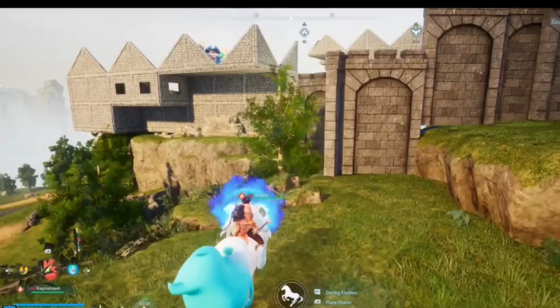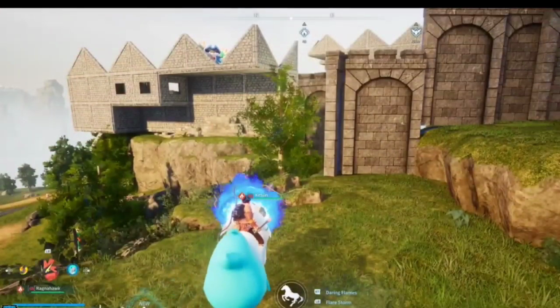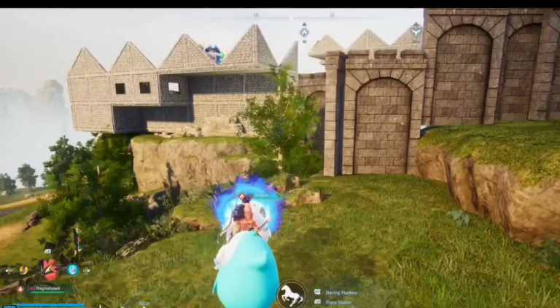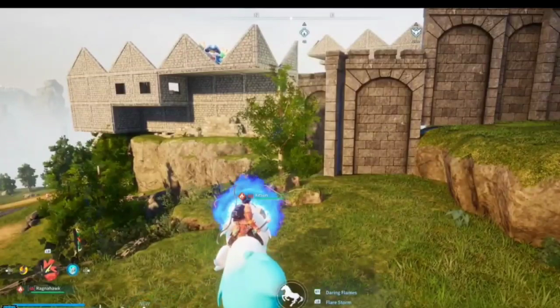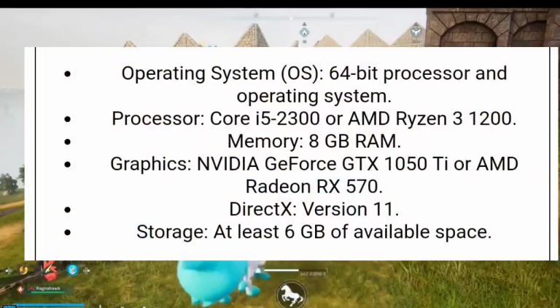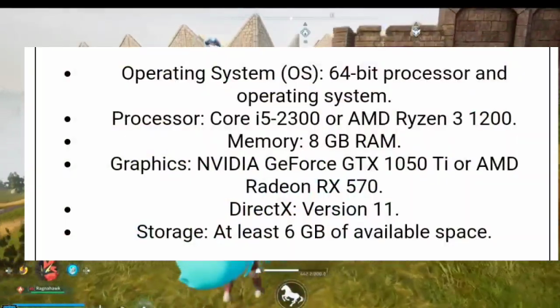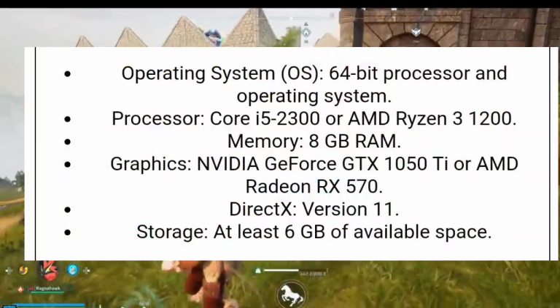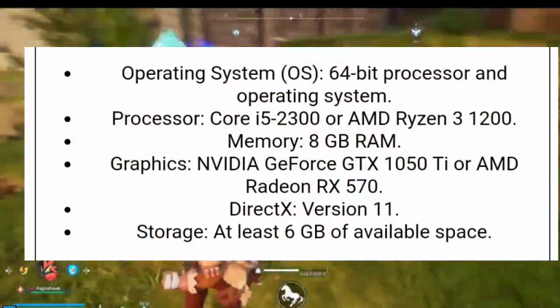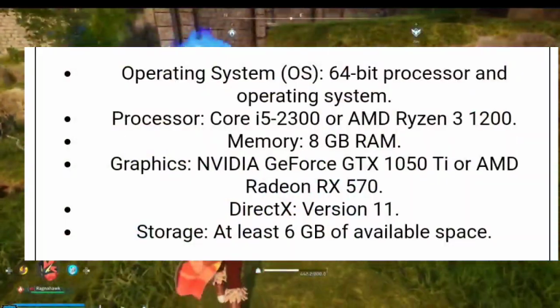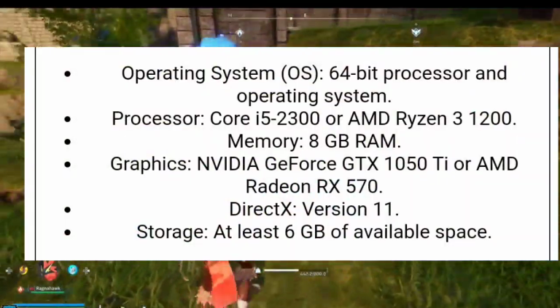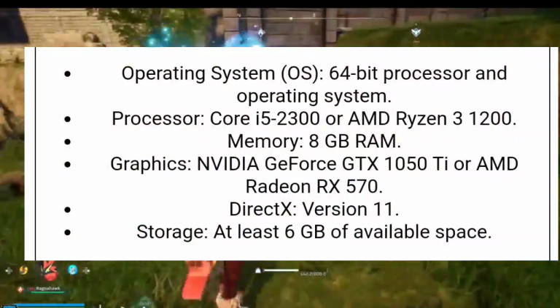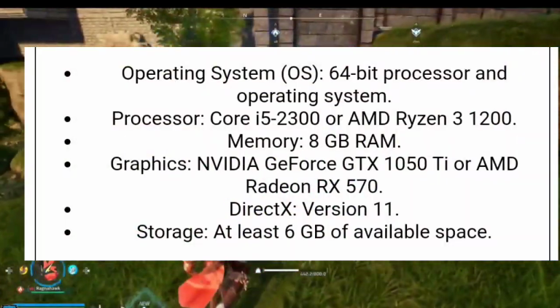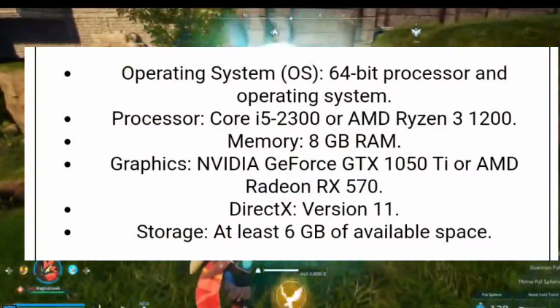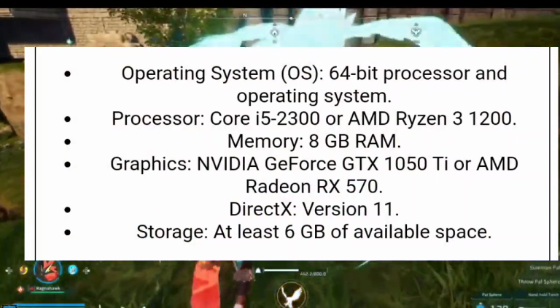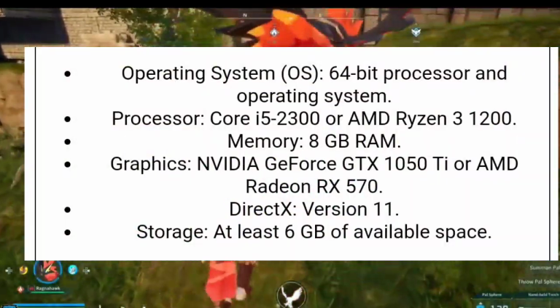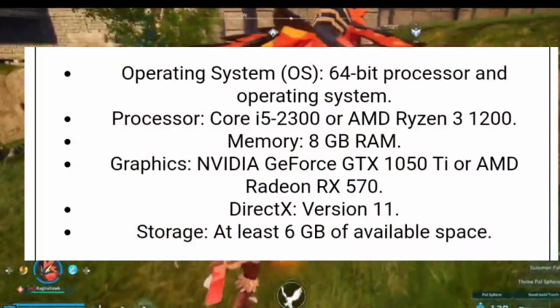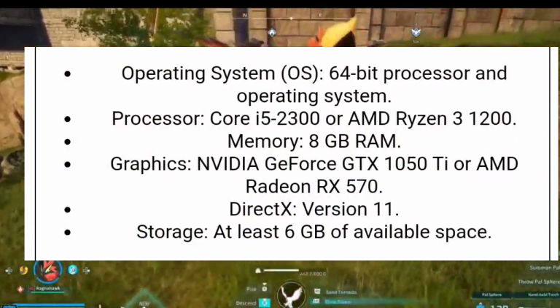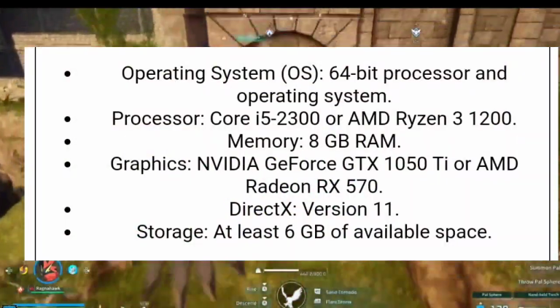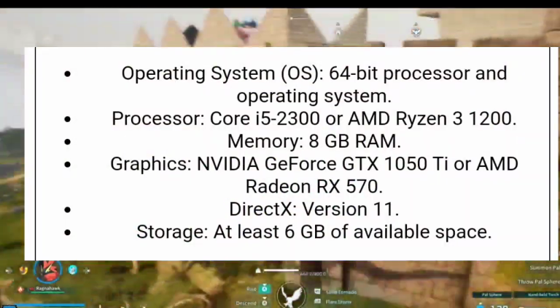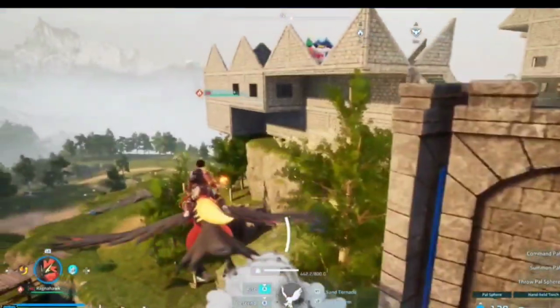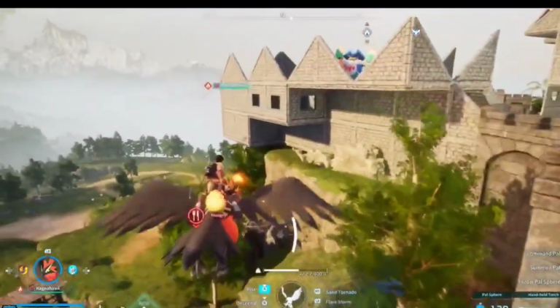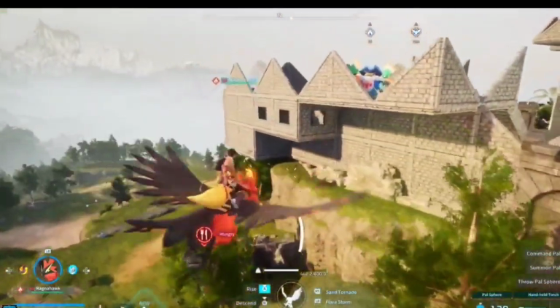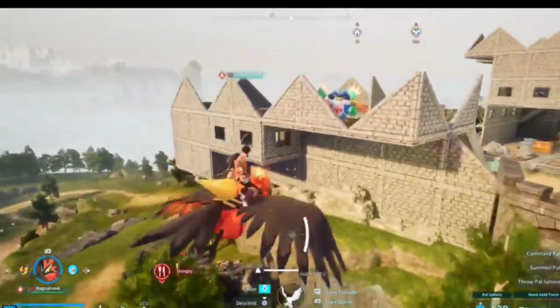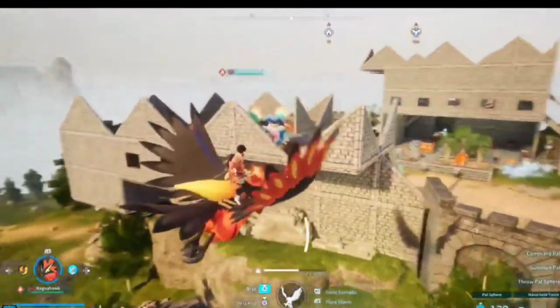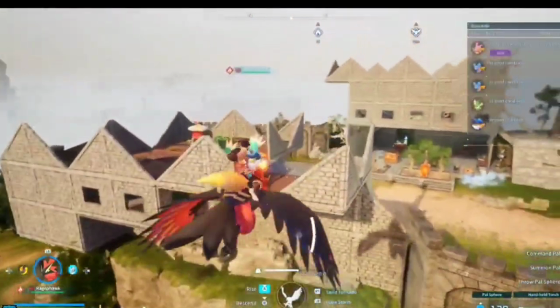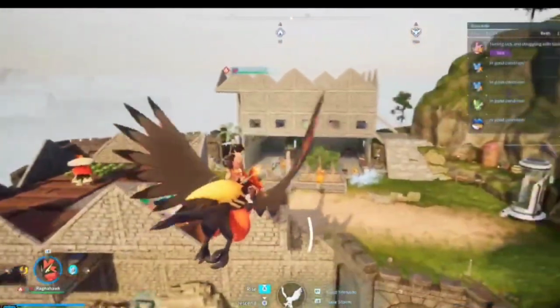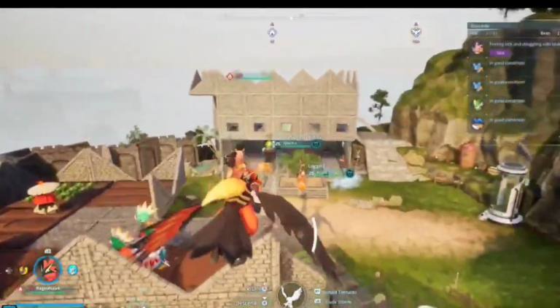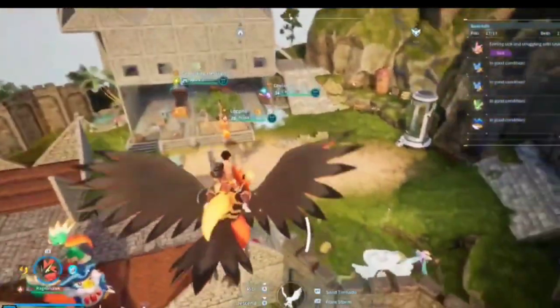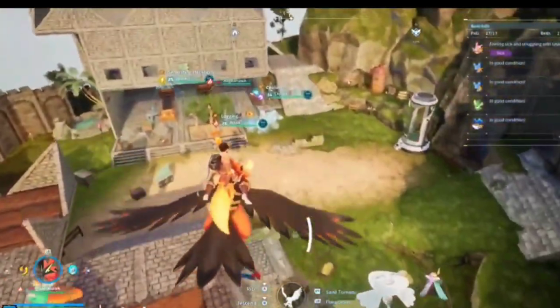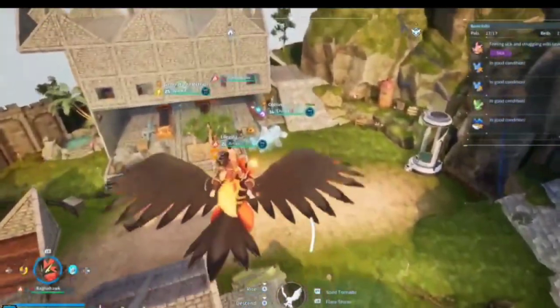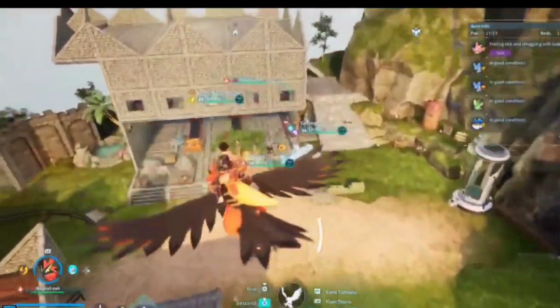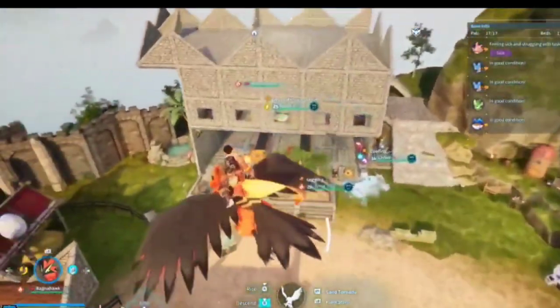1. Verify system specifications — ensure your system meets or exceeds Pal World's minimum requirements, and upgrade hardware if necessary for optimal performance.